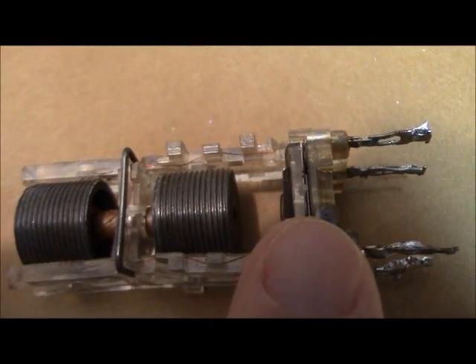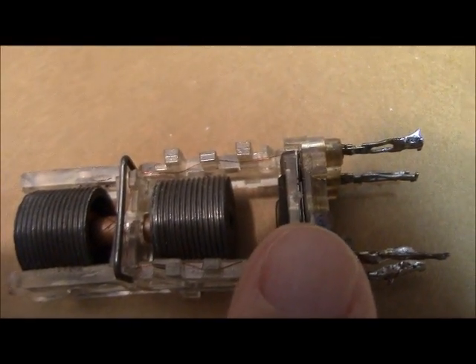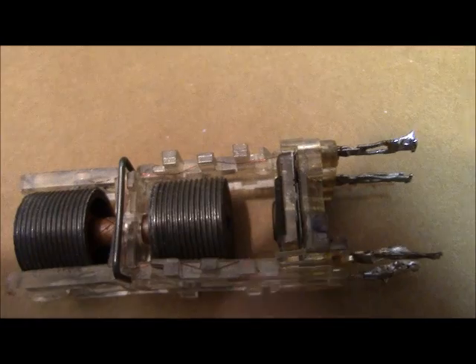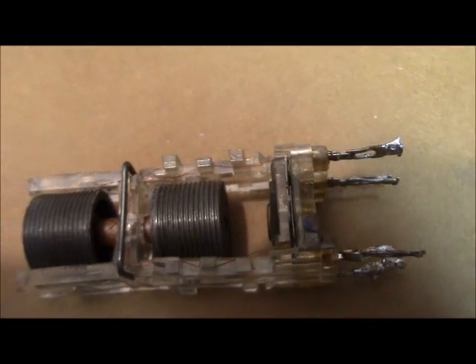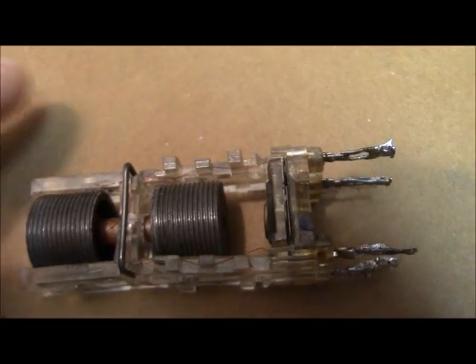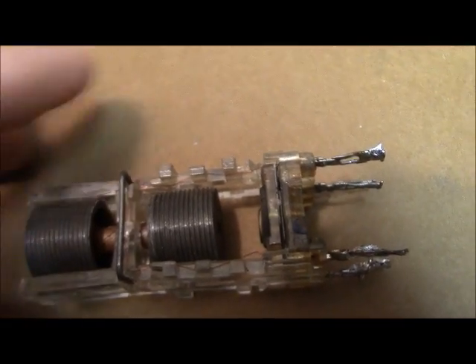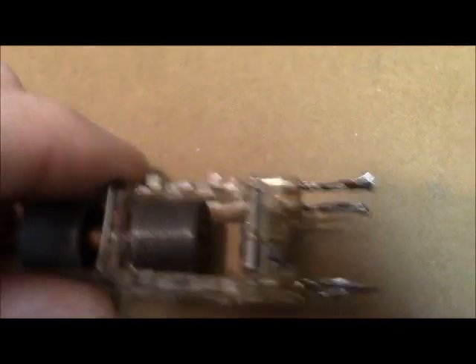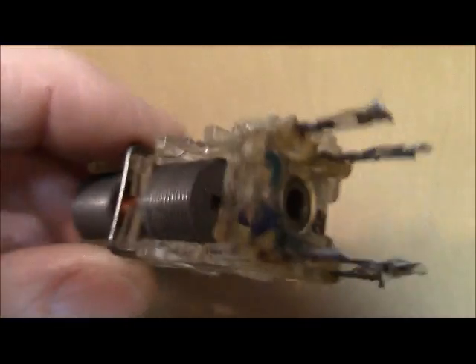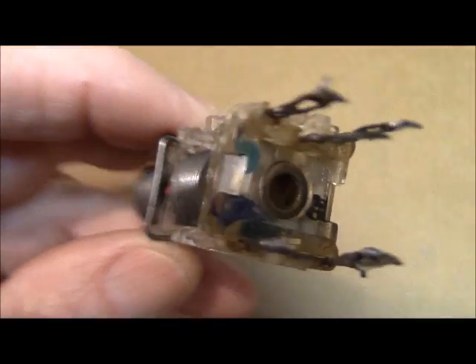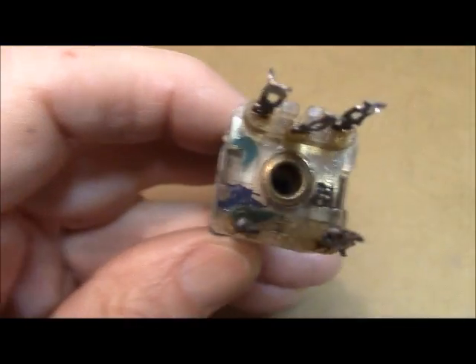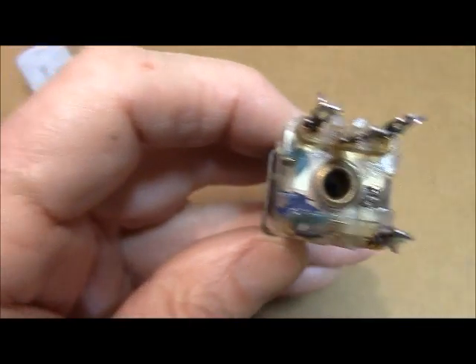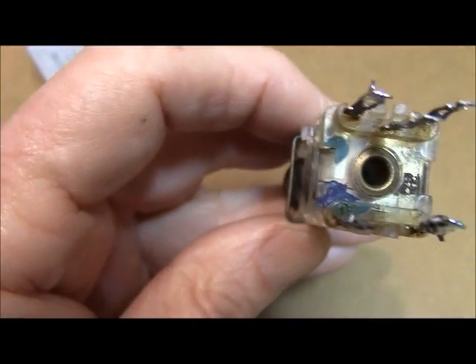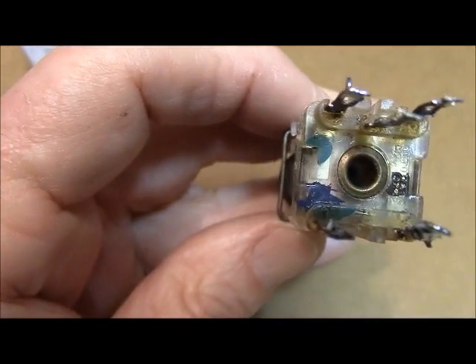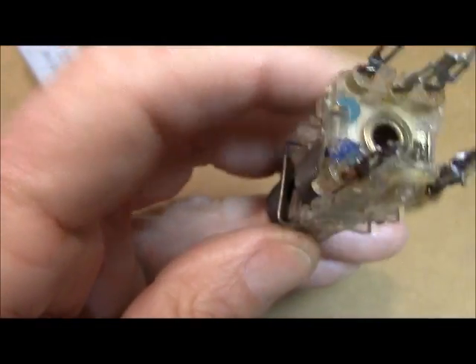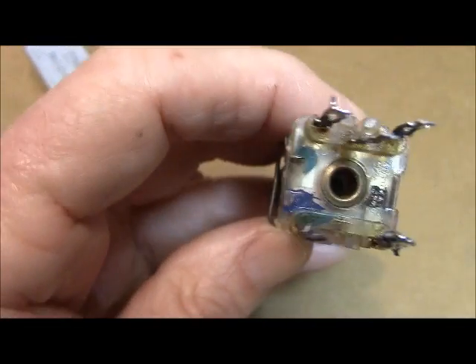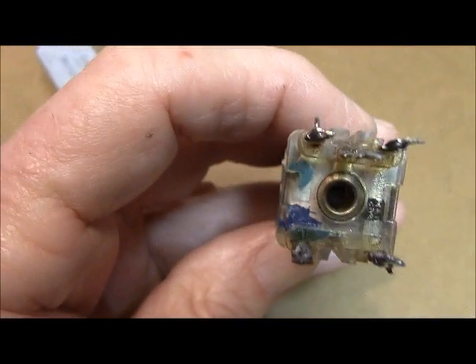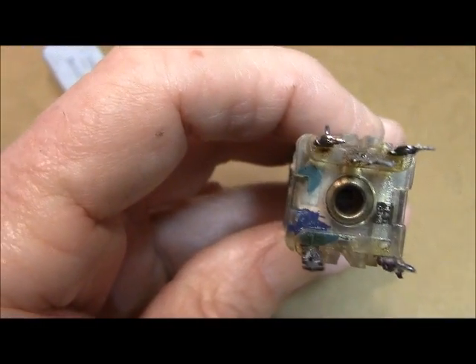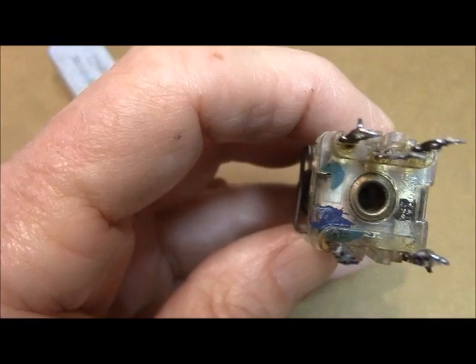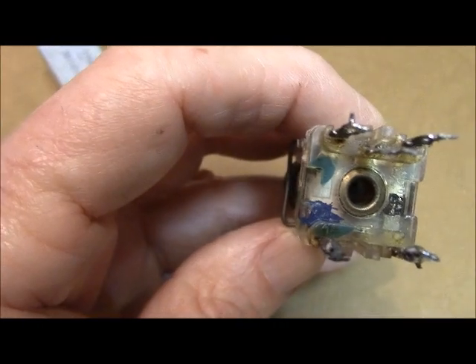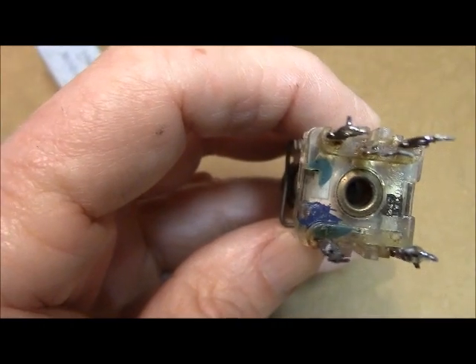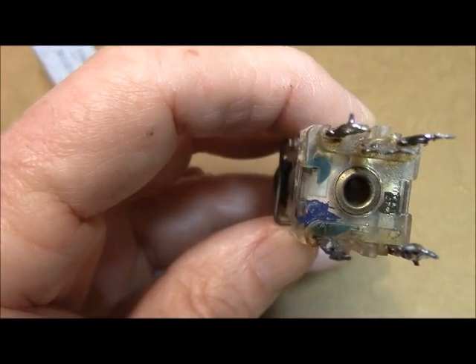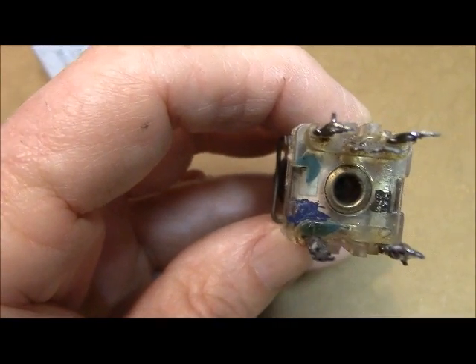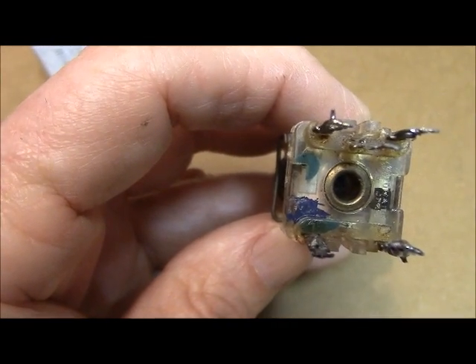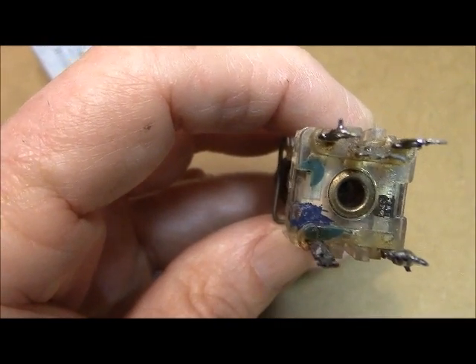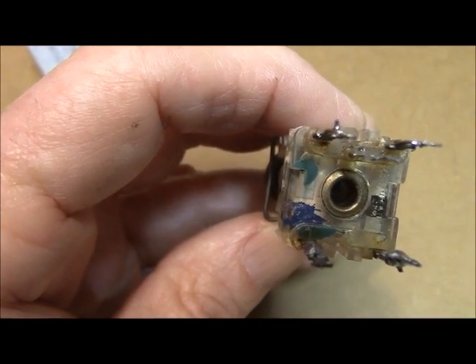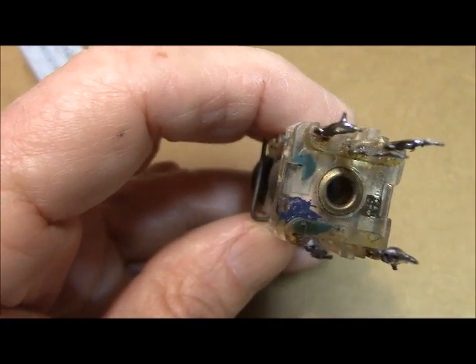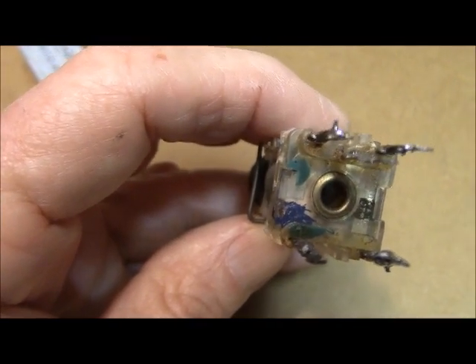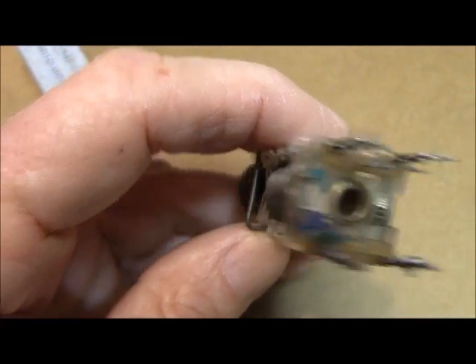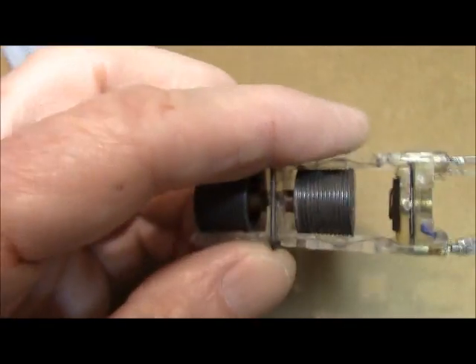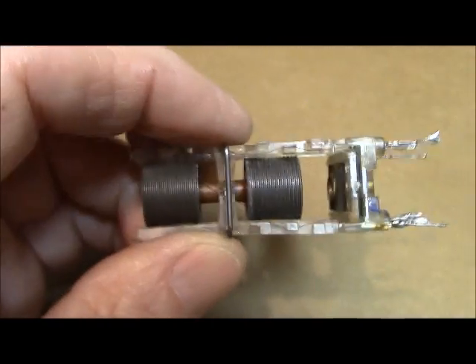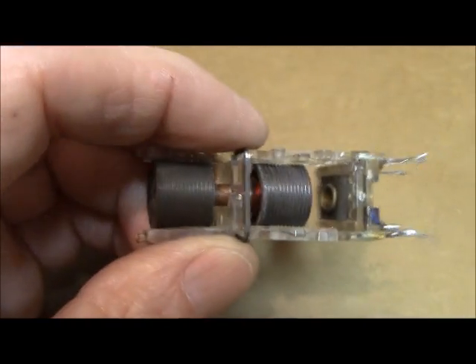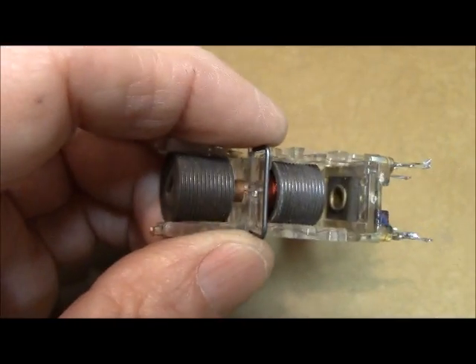What you've got to do is get that brass ferrule out. I'm going to do it with a deburring tool and it's going to push out through the top.